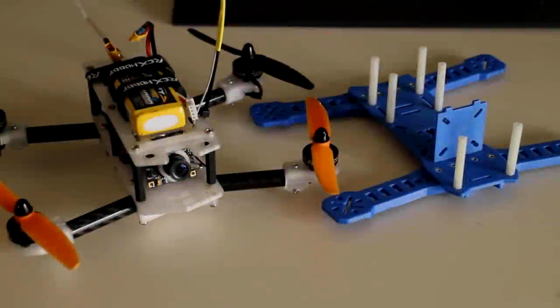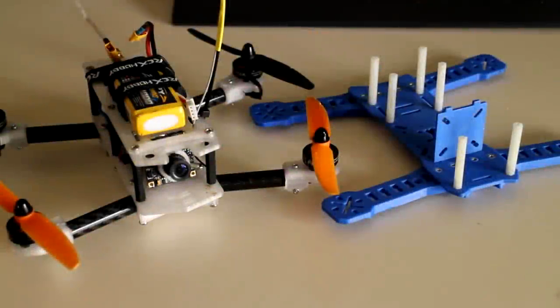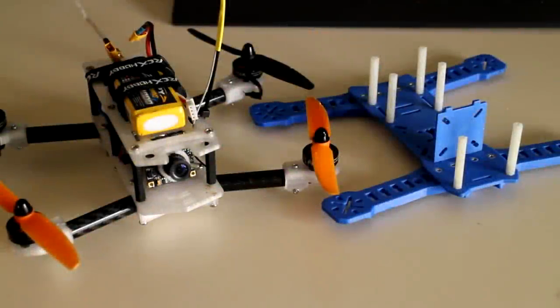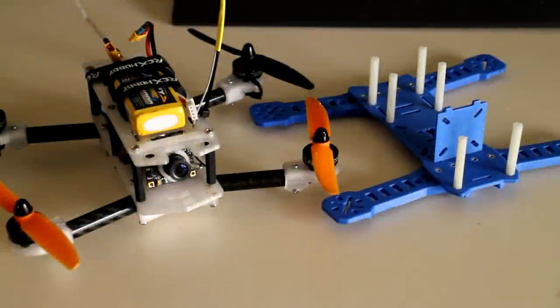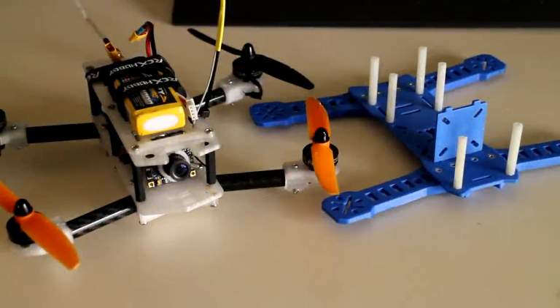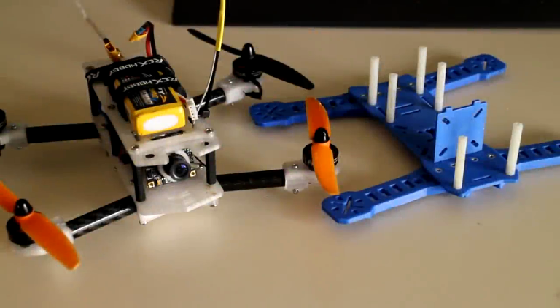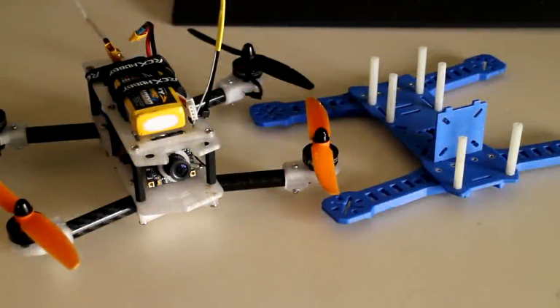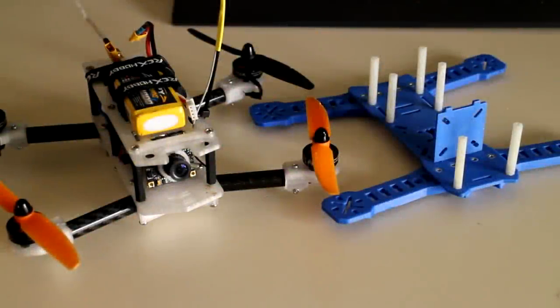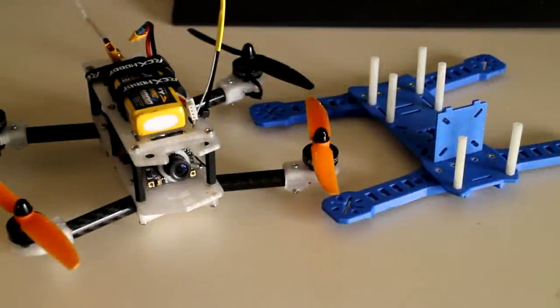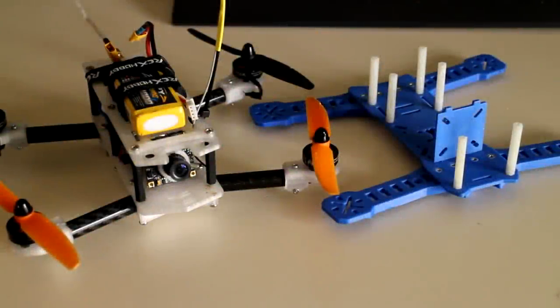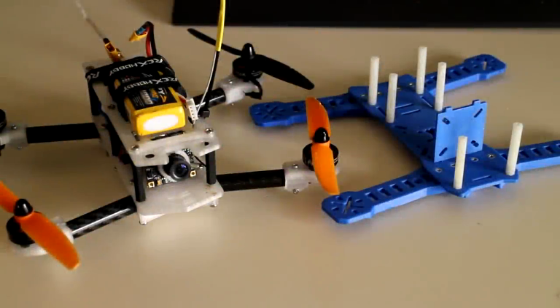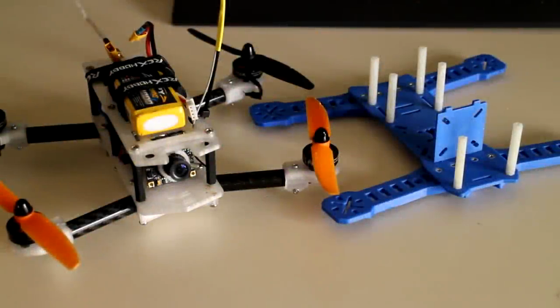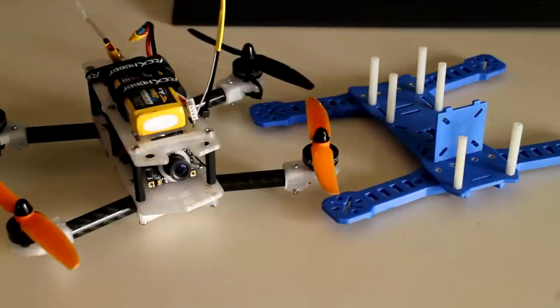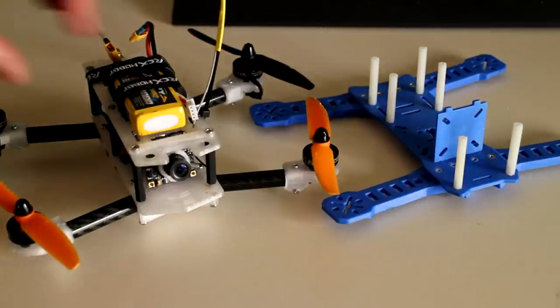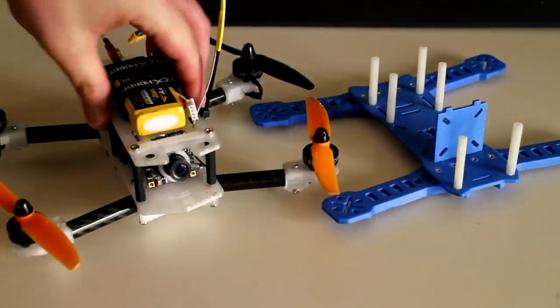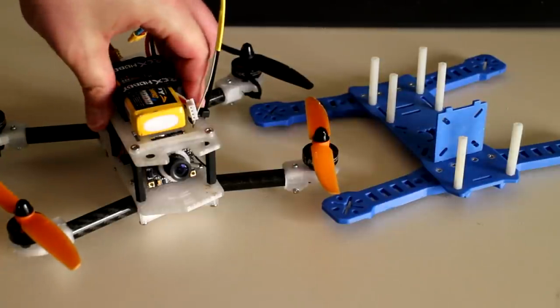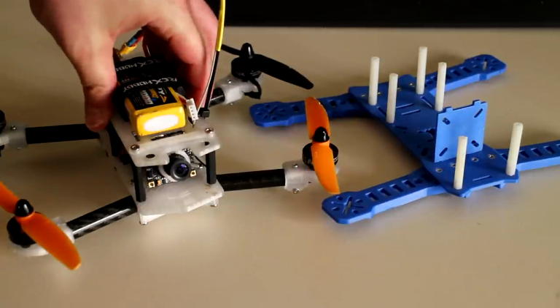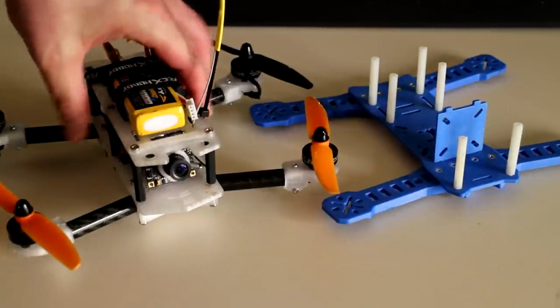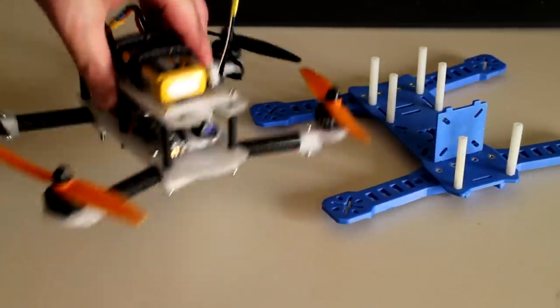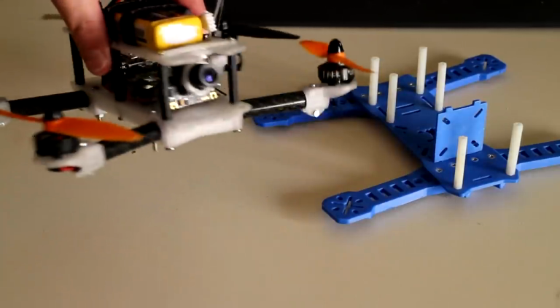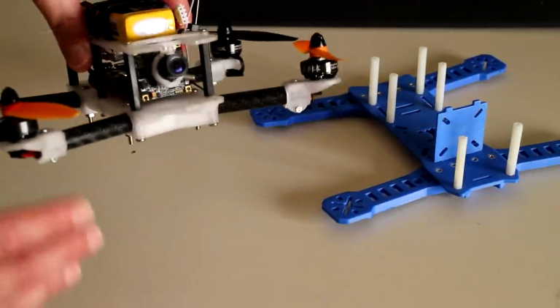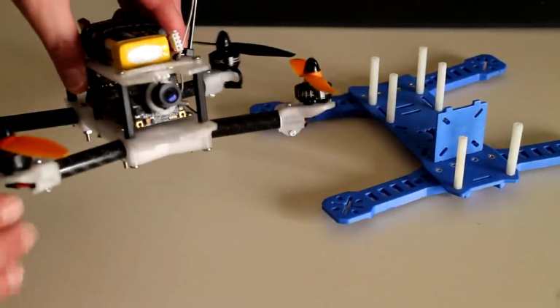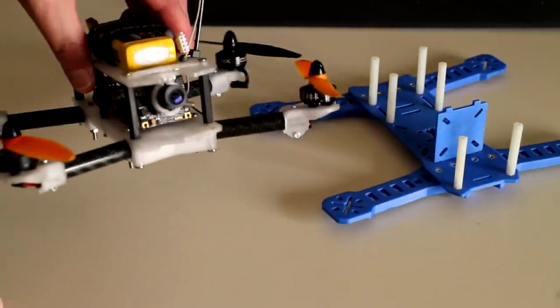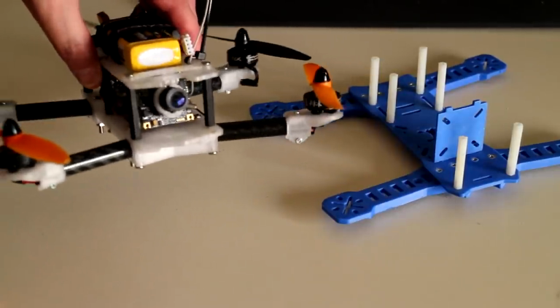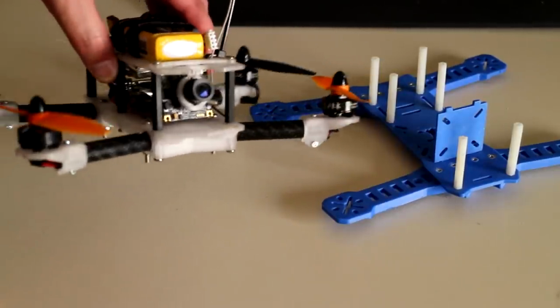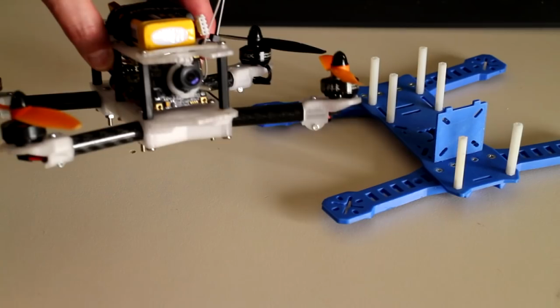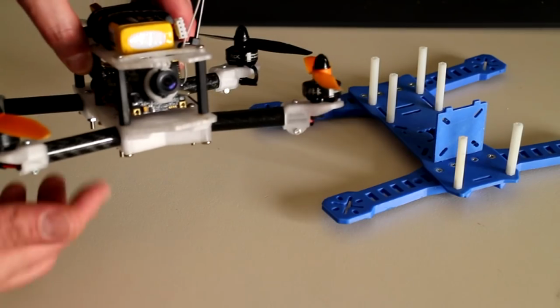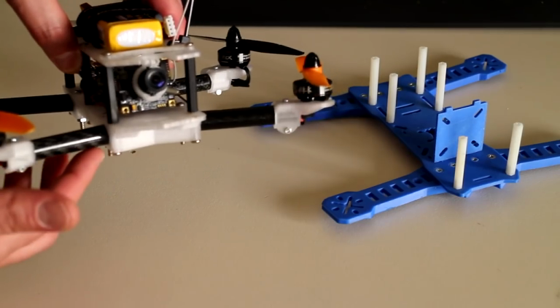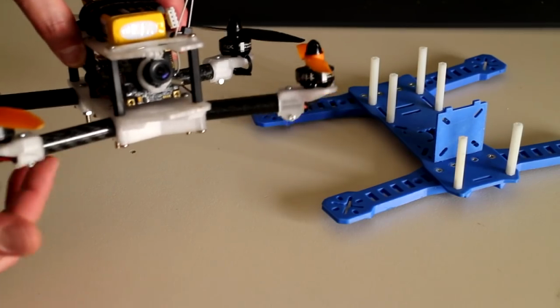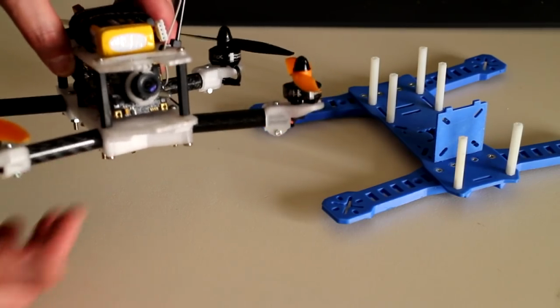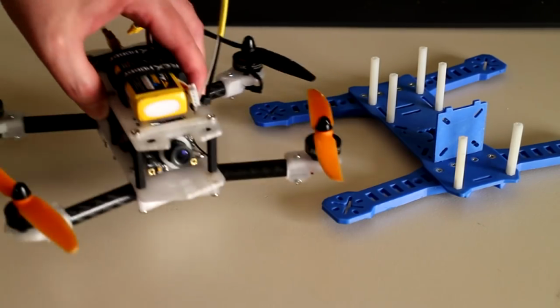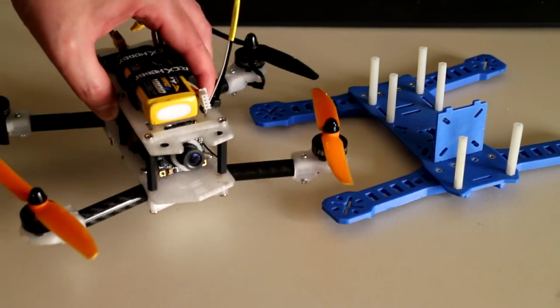Time for an update on what I've been up to recently, as it's been way overdue. I've been designing and testing a brand new 230-size quadcopter frame incorporating carbon fibre arms.